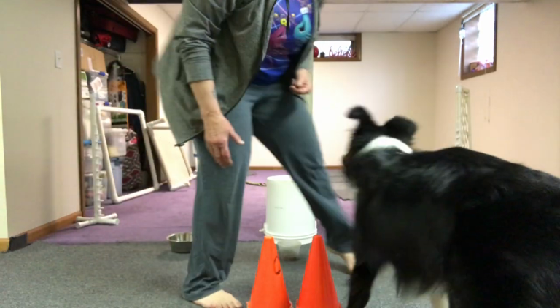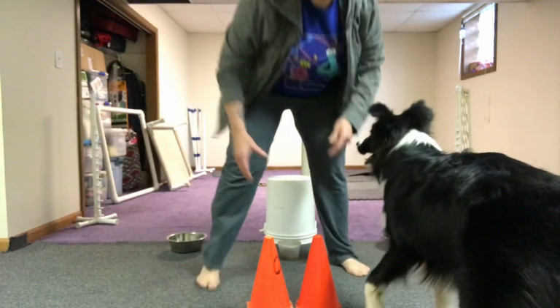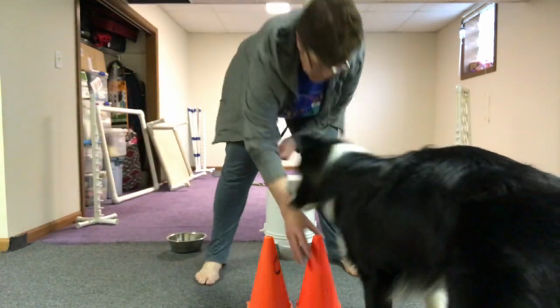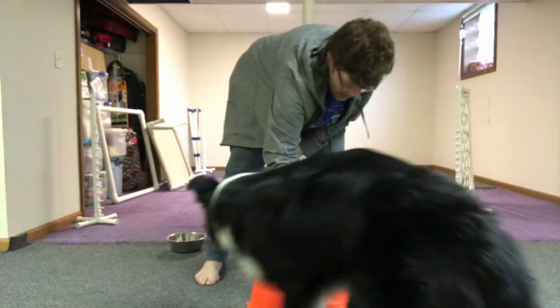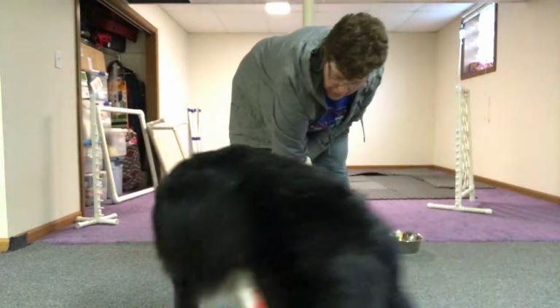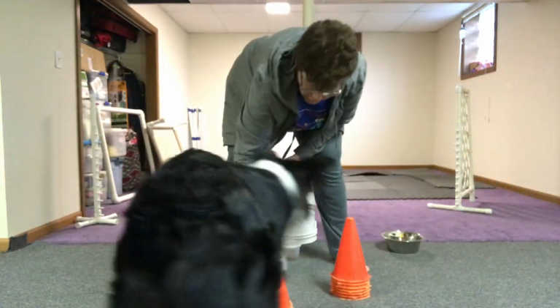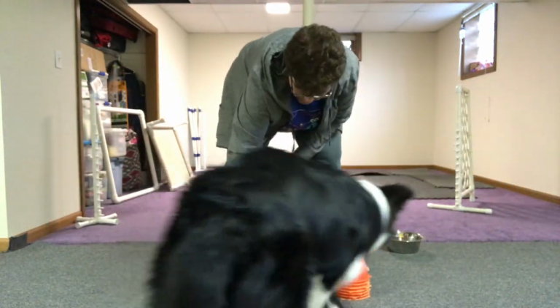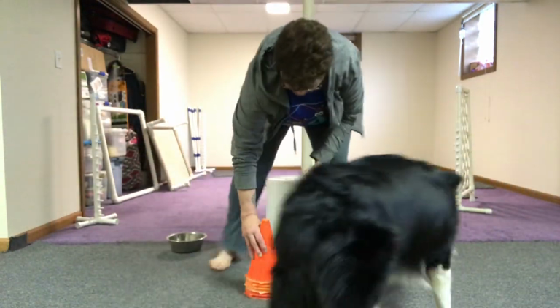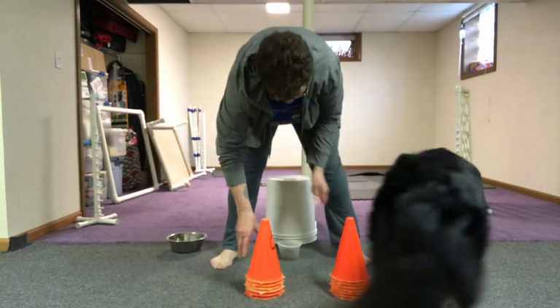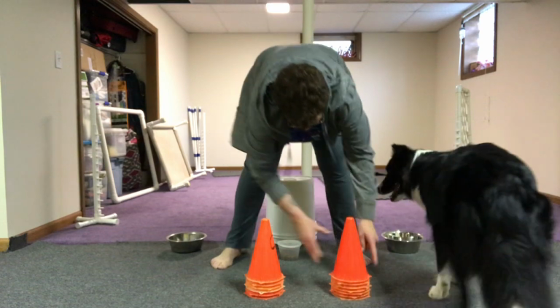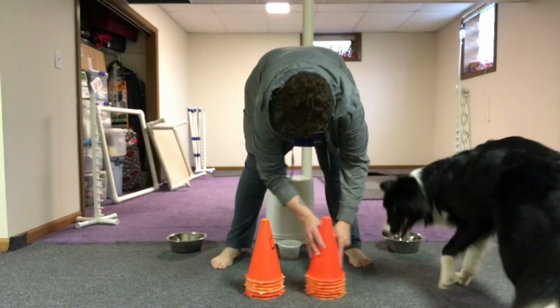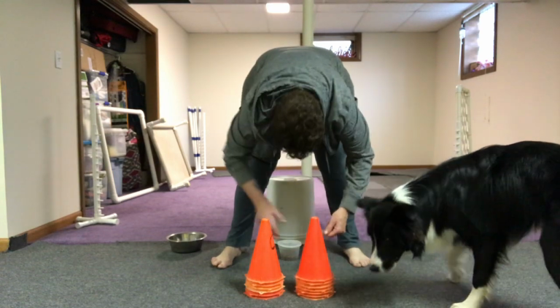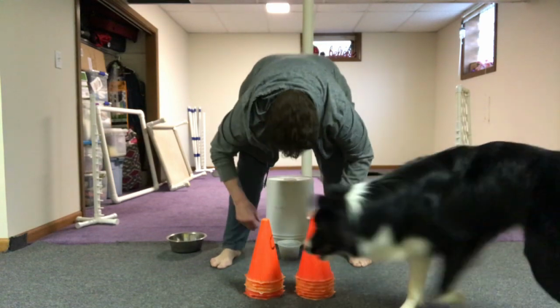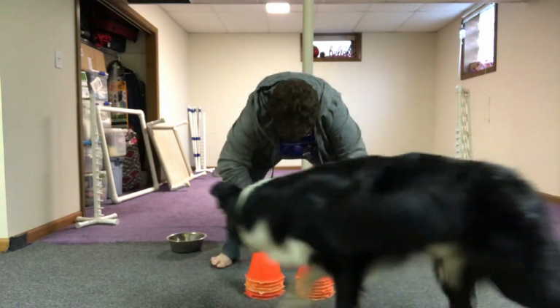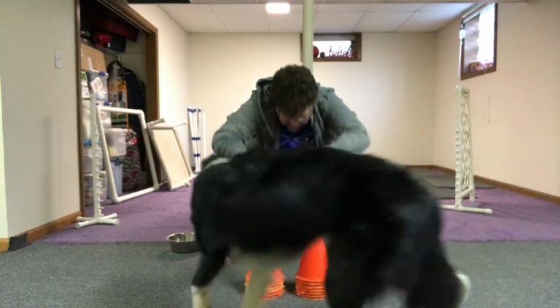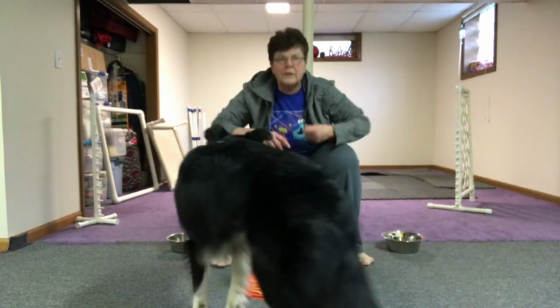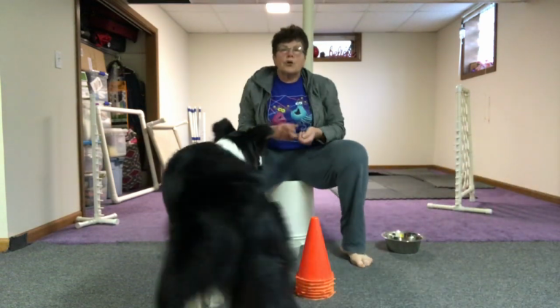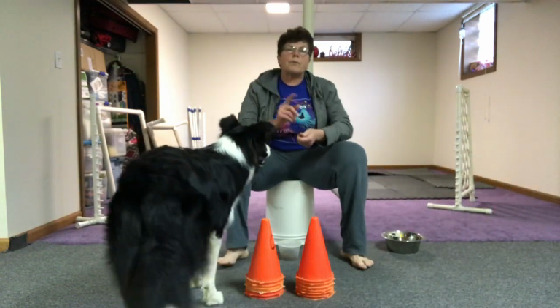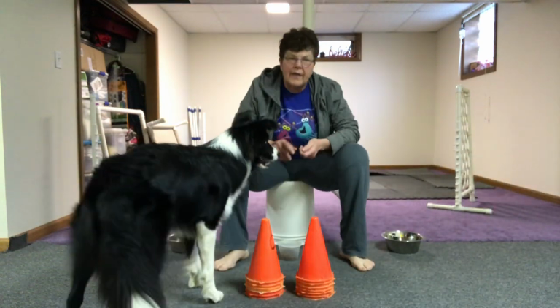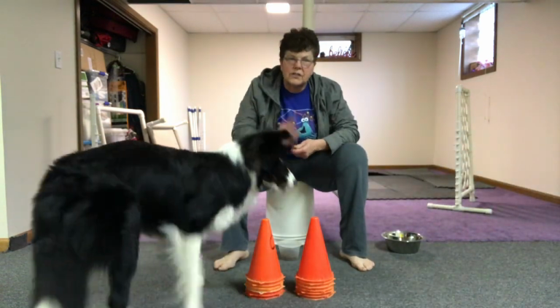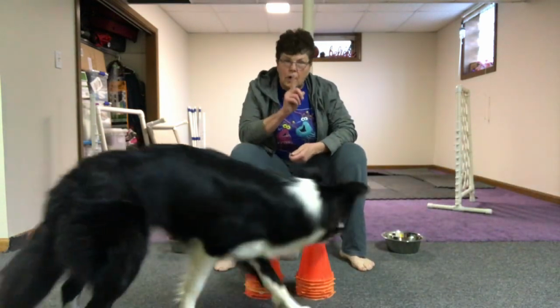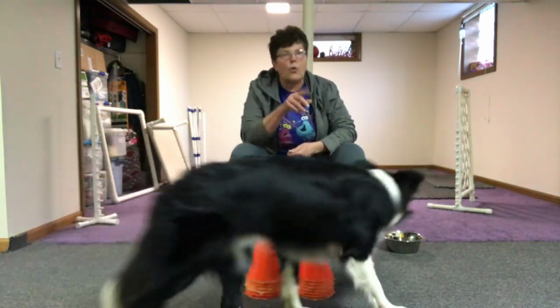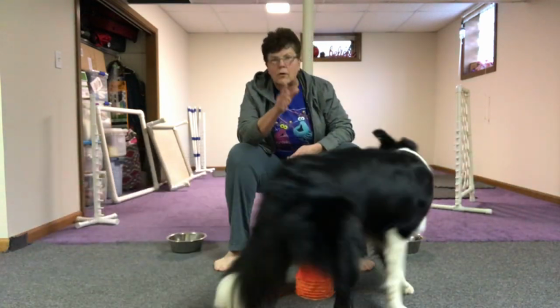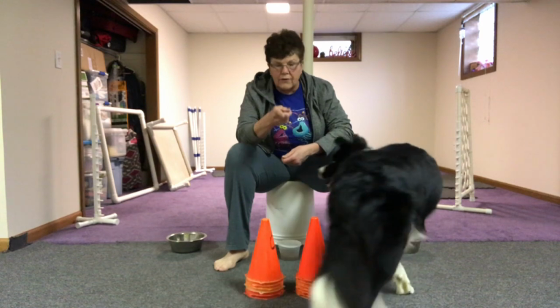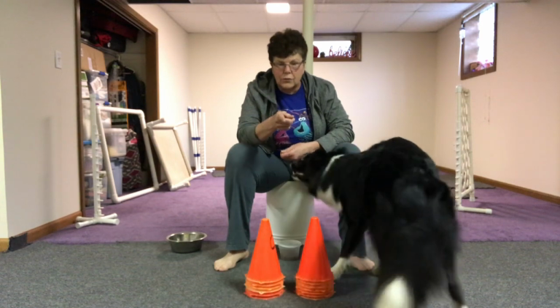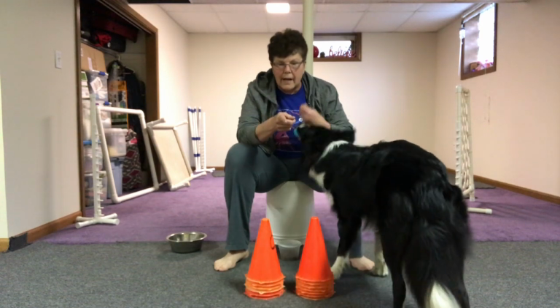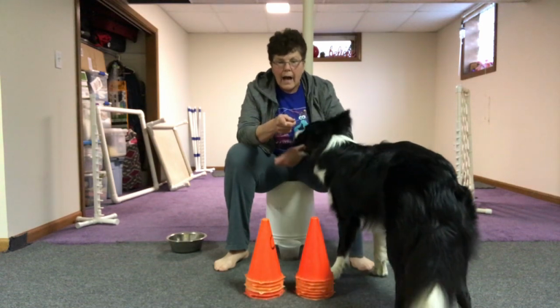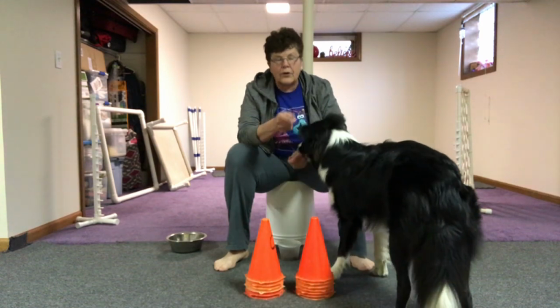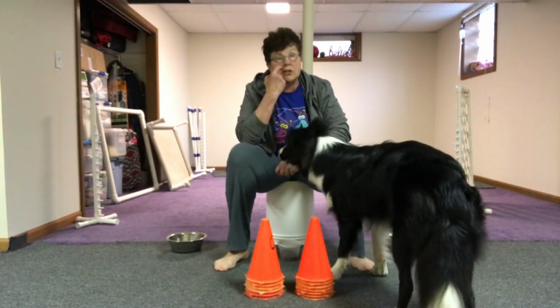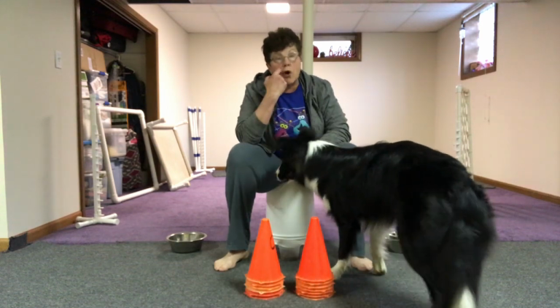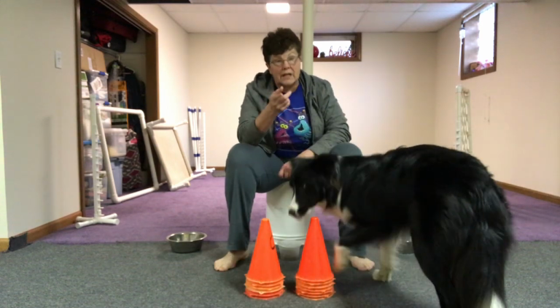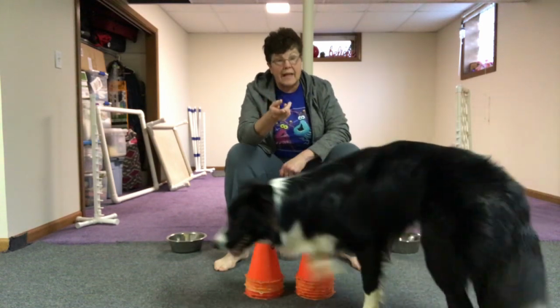Okay, so now after you got your dog going out at least 10 feet to wrap around that single cone or bottle, whatever you have out there — I suggest don't use anything glass, because they will knock it over when they first start this.